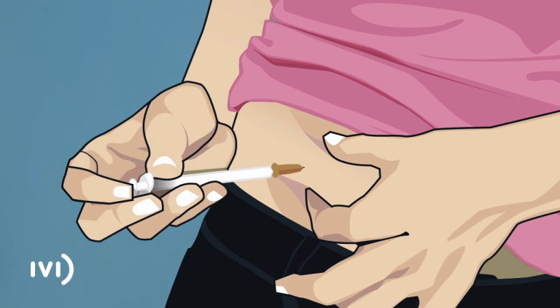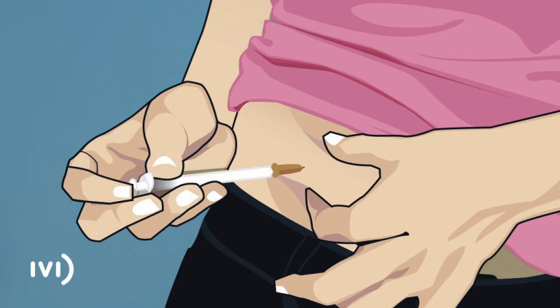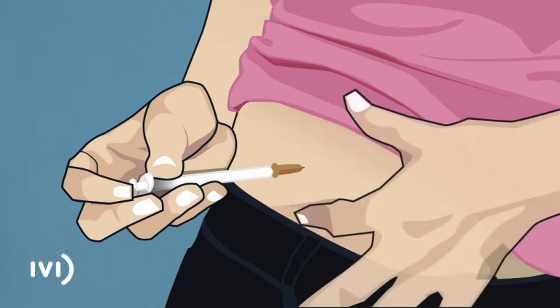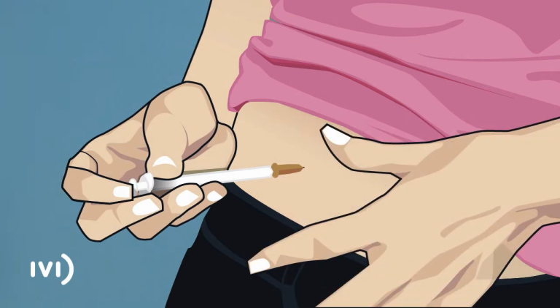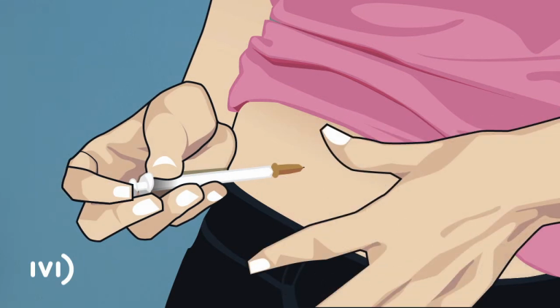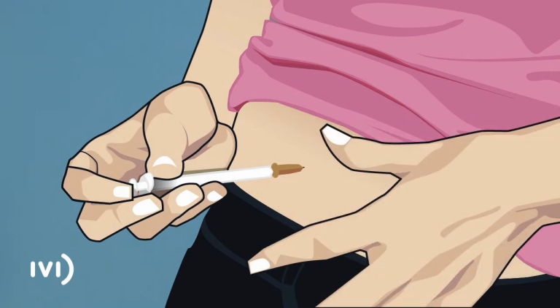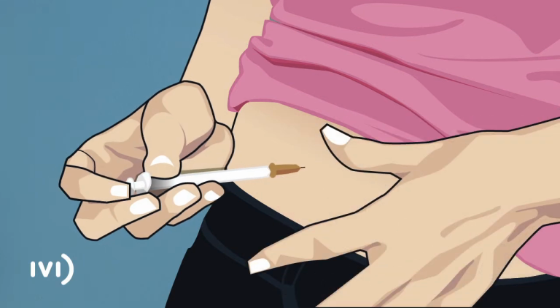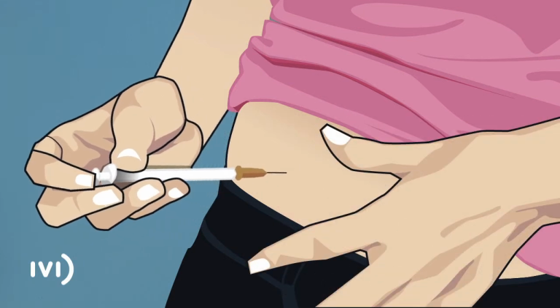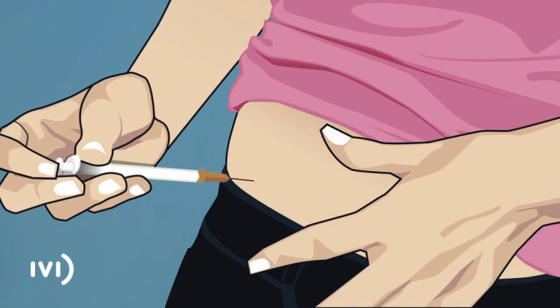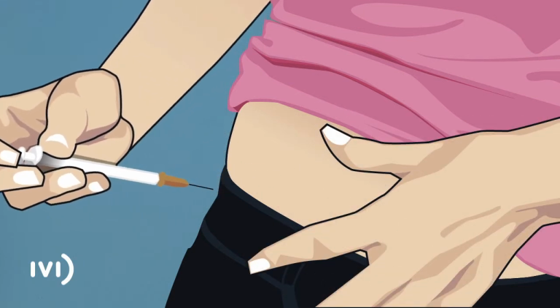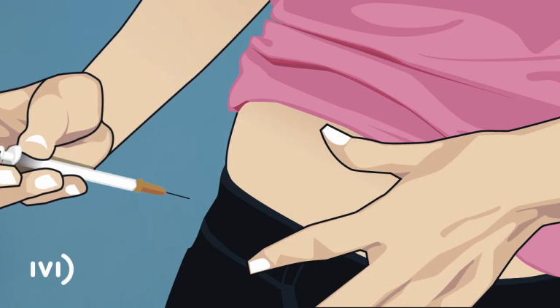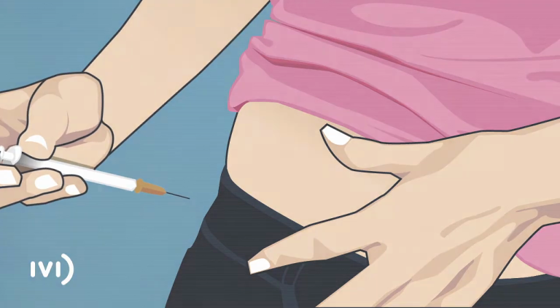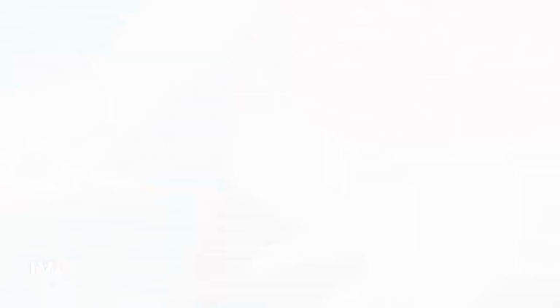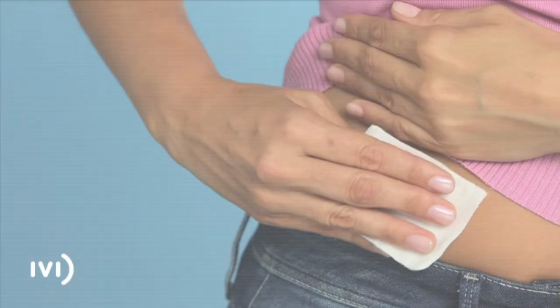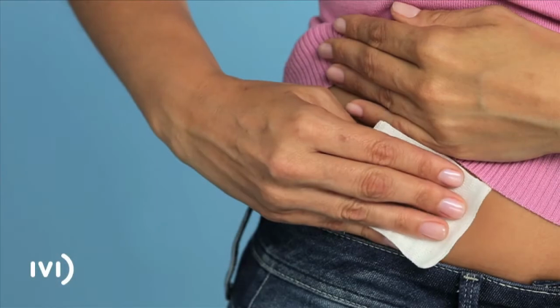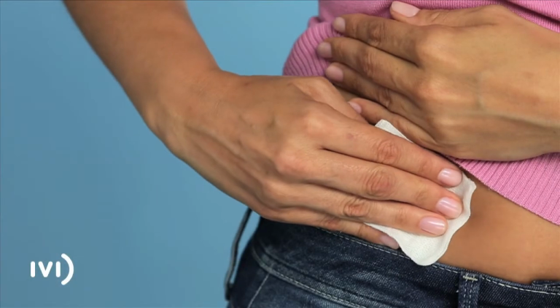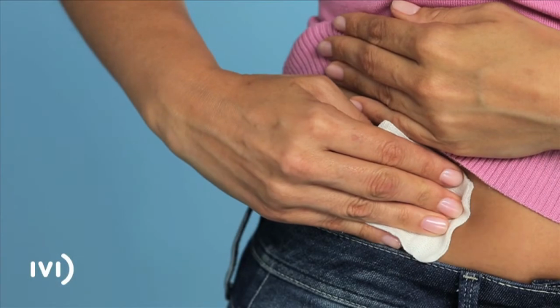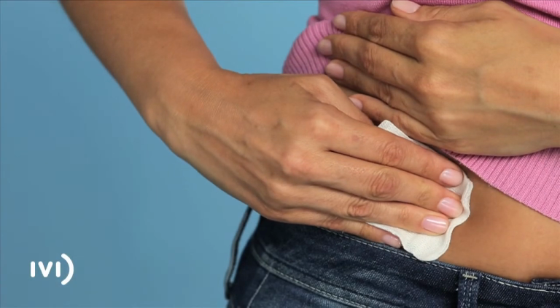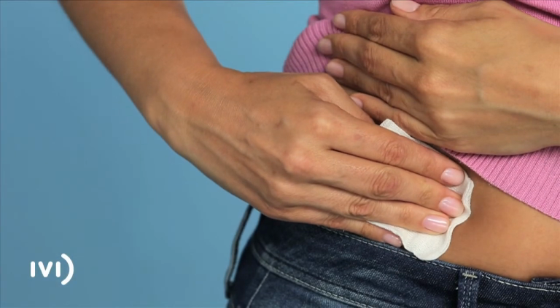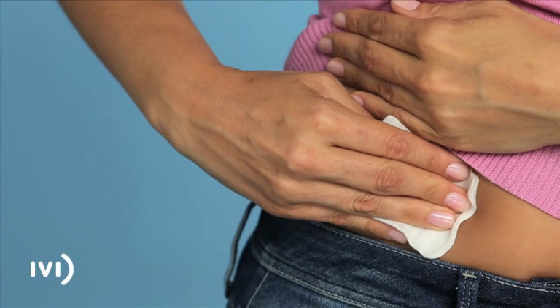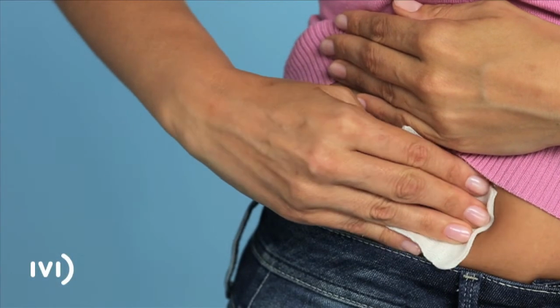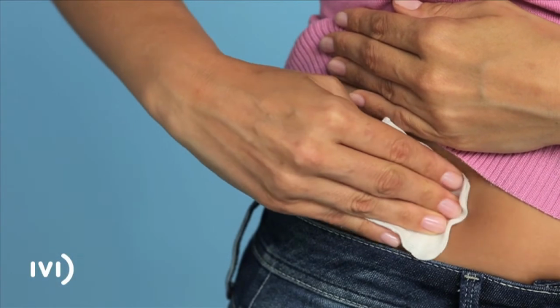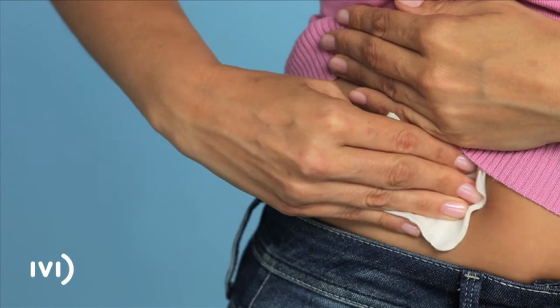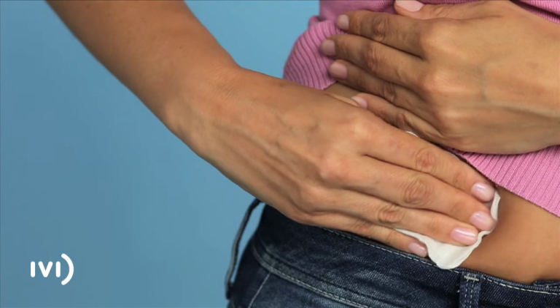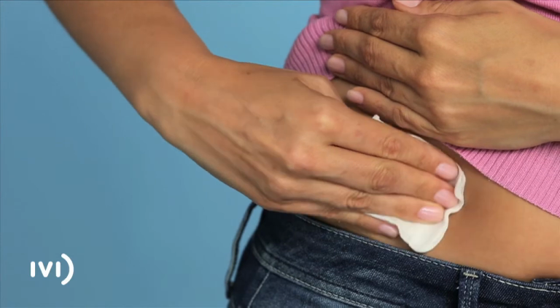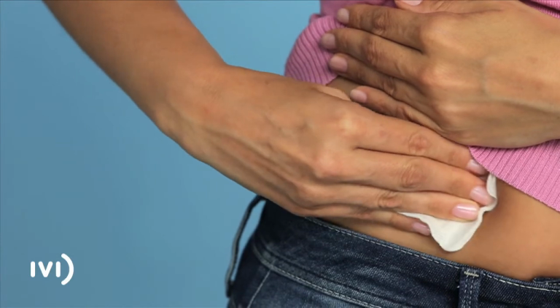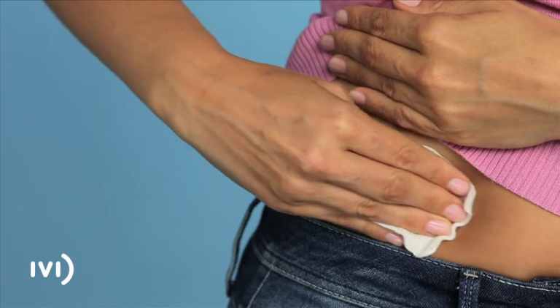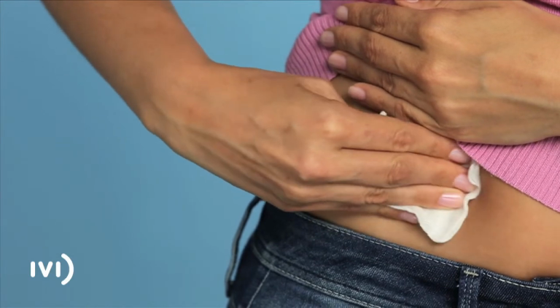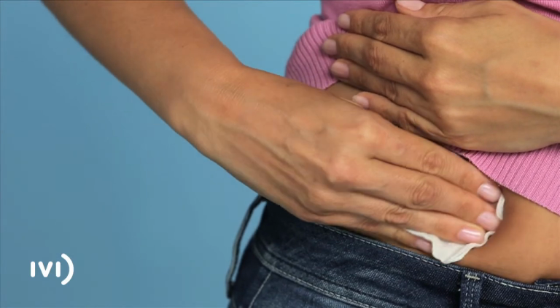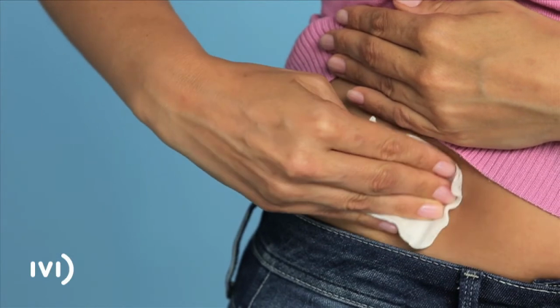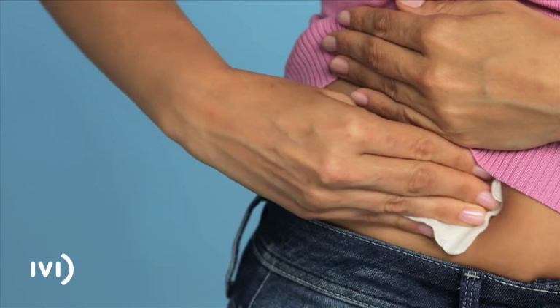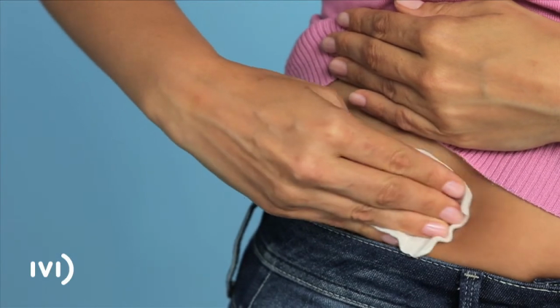Next, let go of your skin and pull the needle out gently. Press down on the area for a couple of seconds with the gauze while massaging it lightly so the solution disperses under the skin.